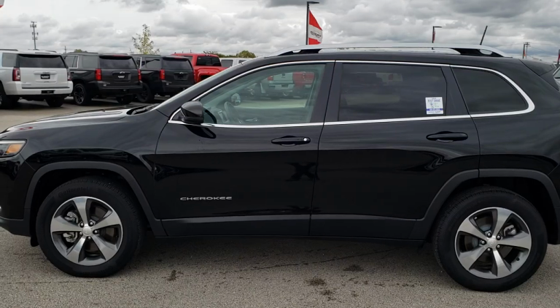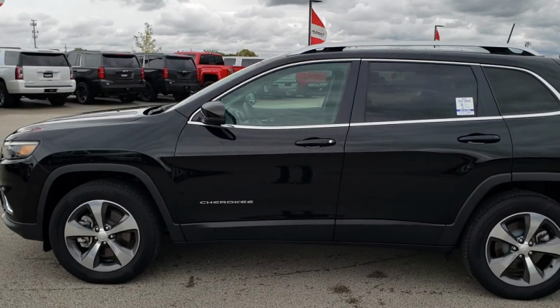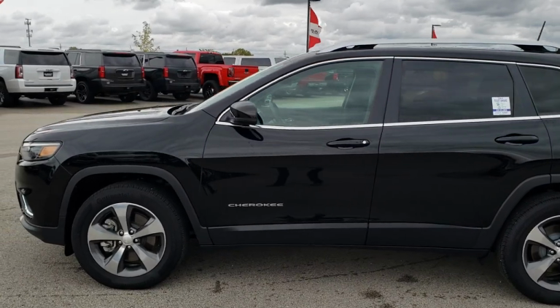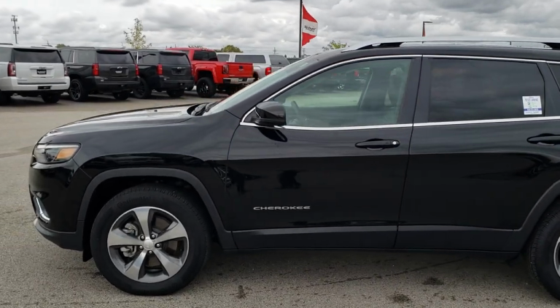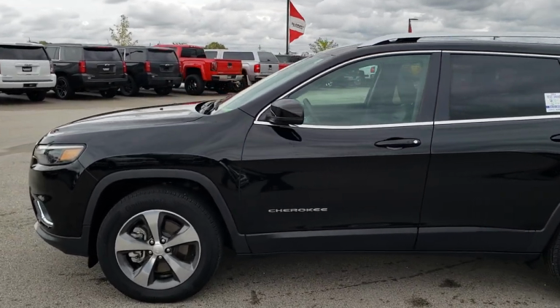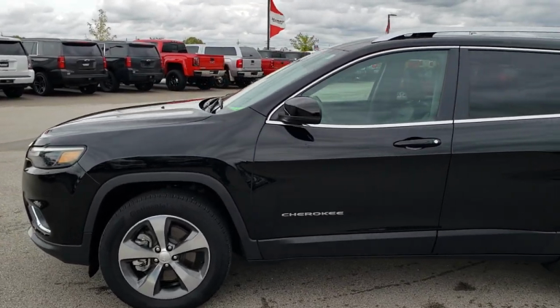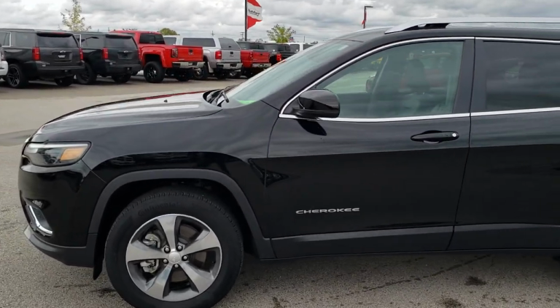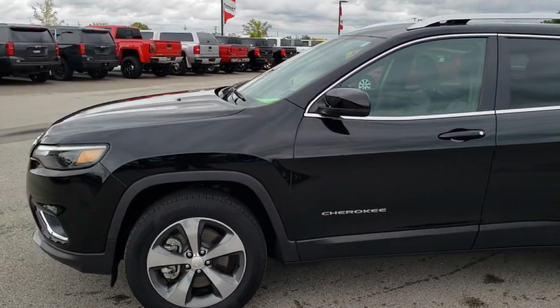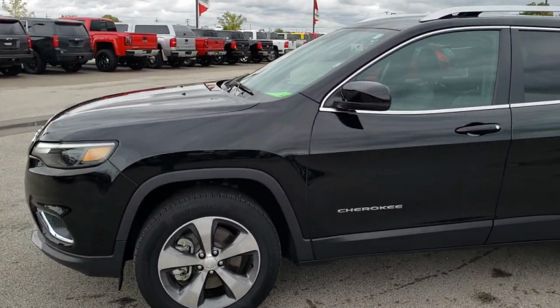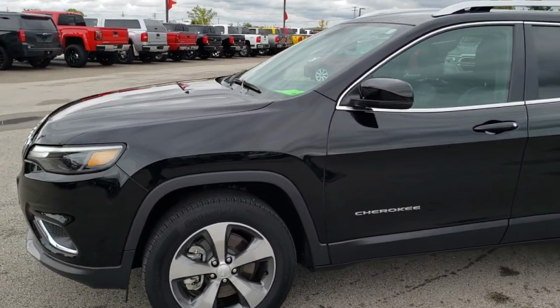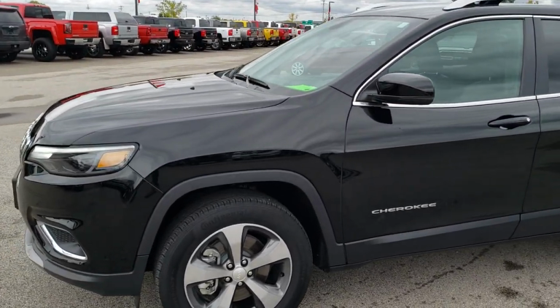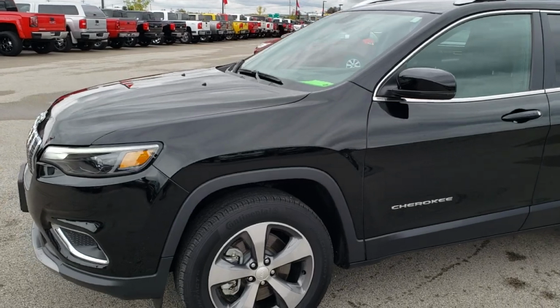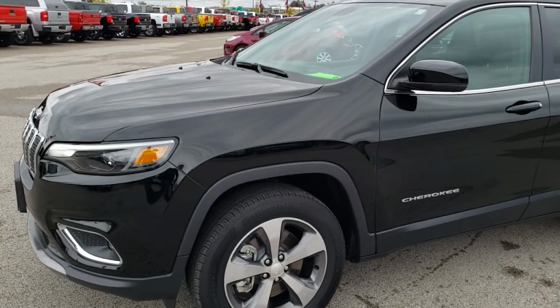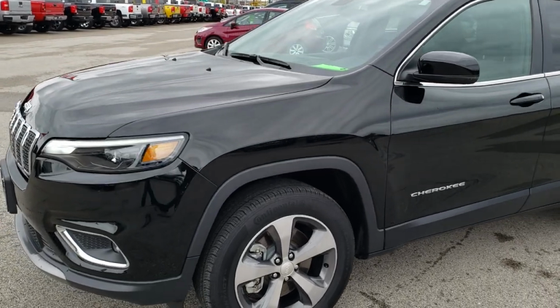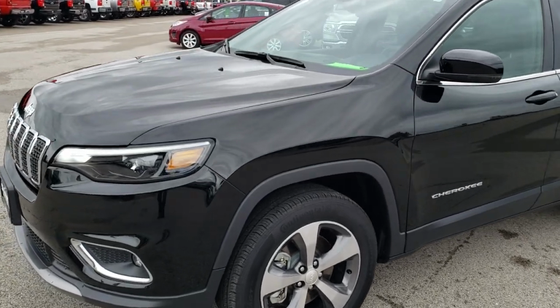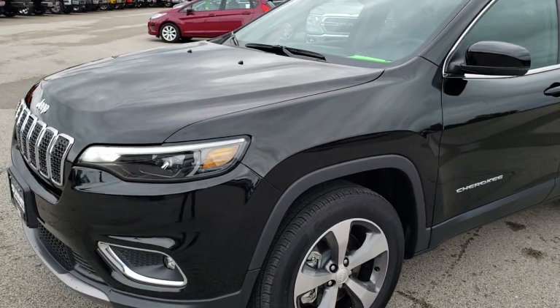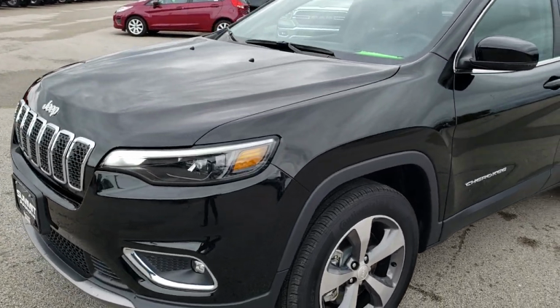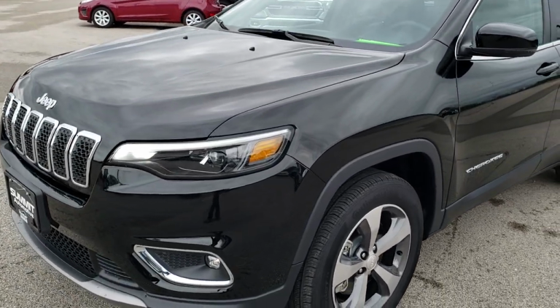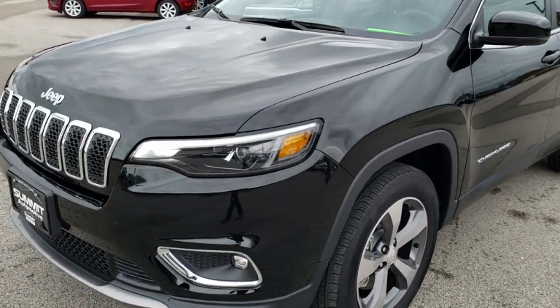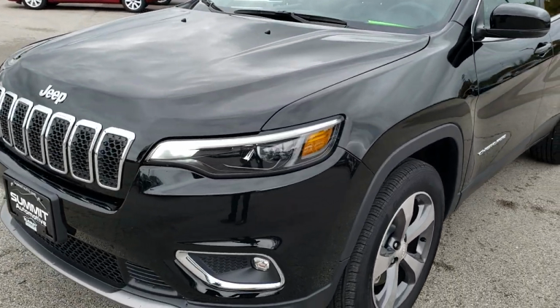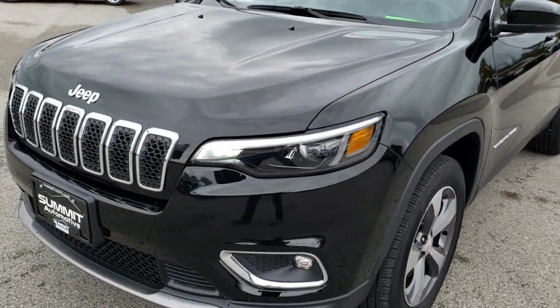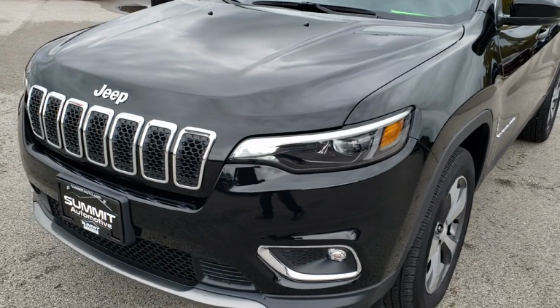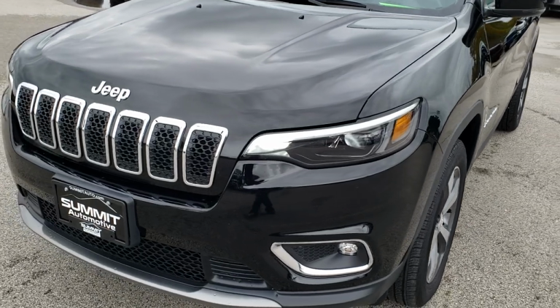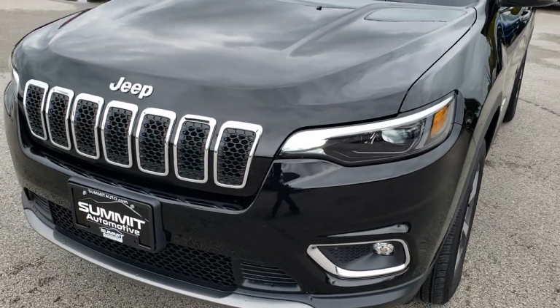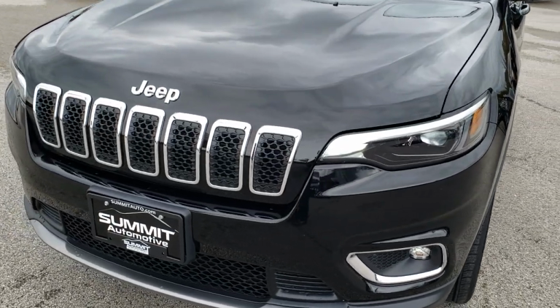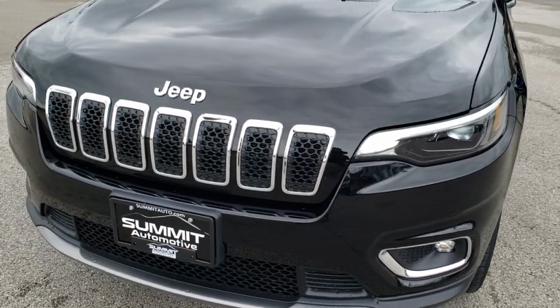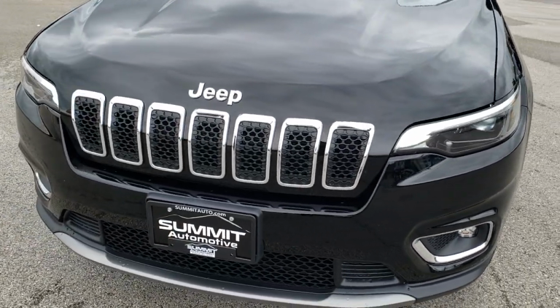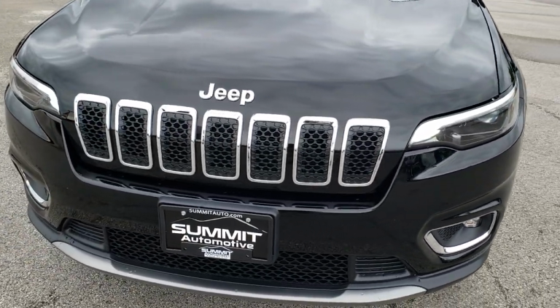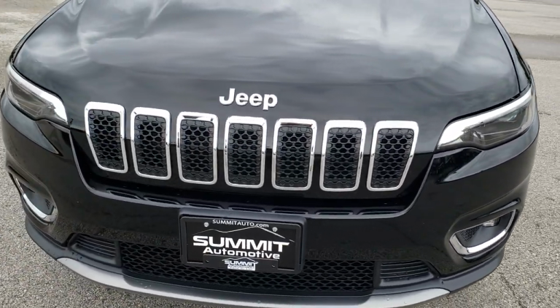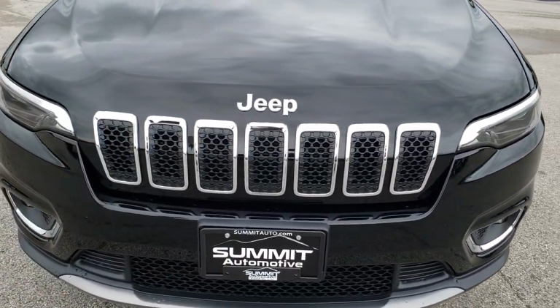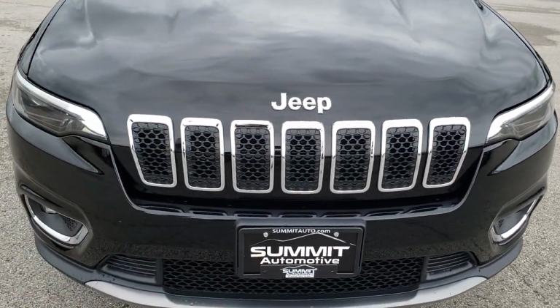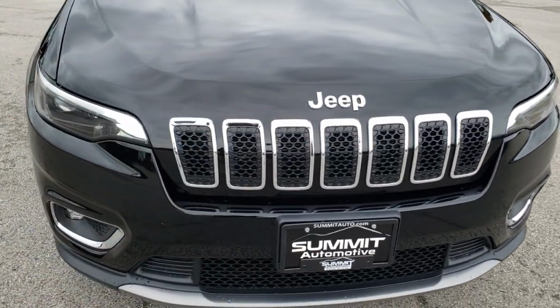This is stock number 9J27A. We are here at Summit Automotive in Fond du Lac, Wisconsin, your new and used Jeep headquarters in Wisconsin. Today we are checking out this super clean 2019 Jeep Cherokee Limited.